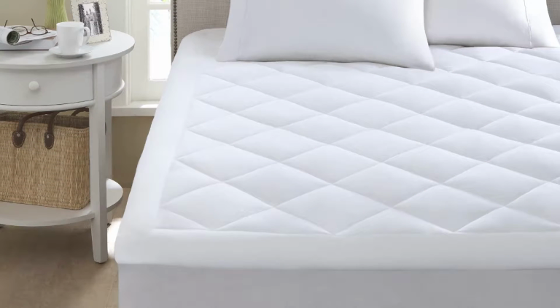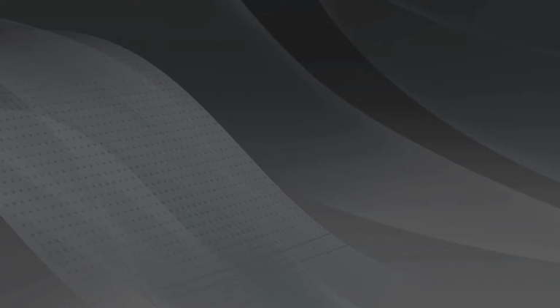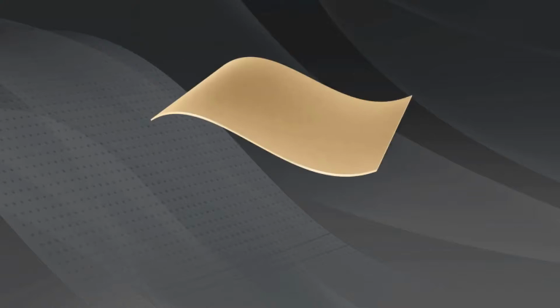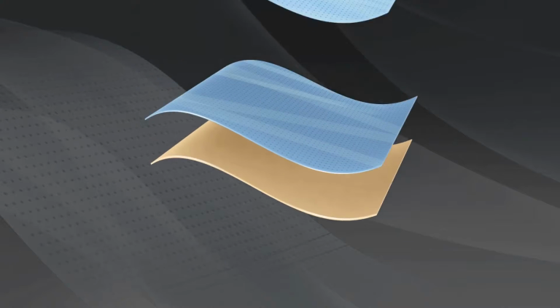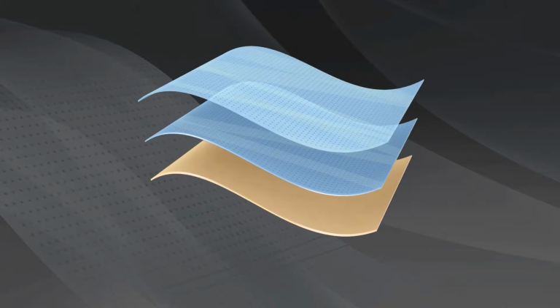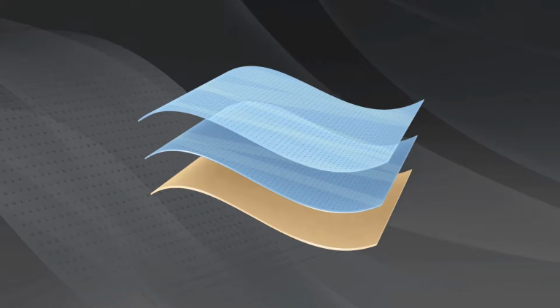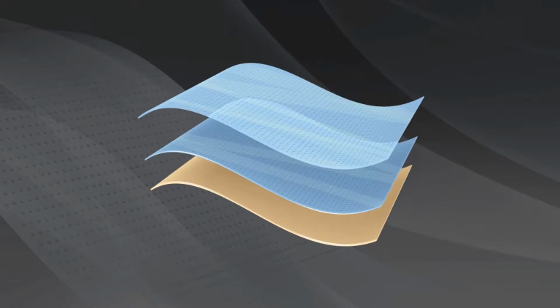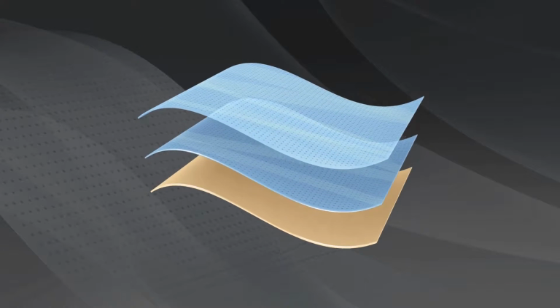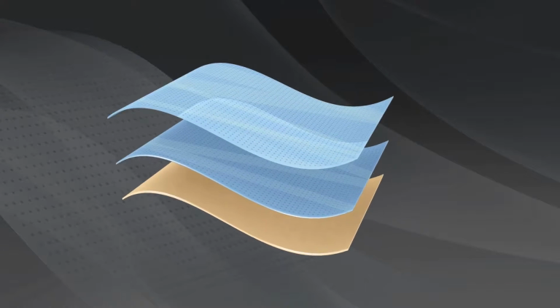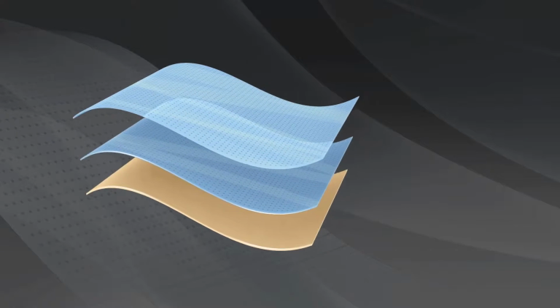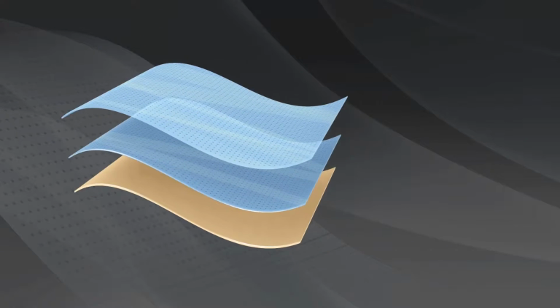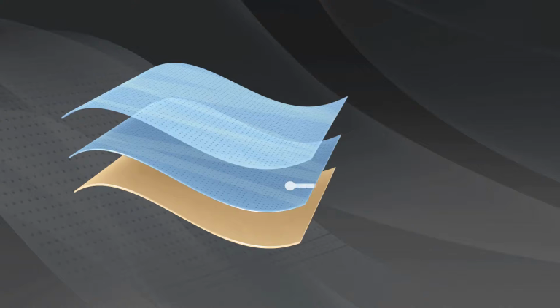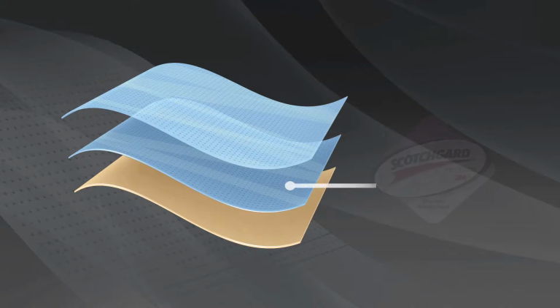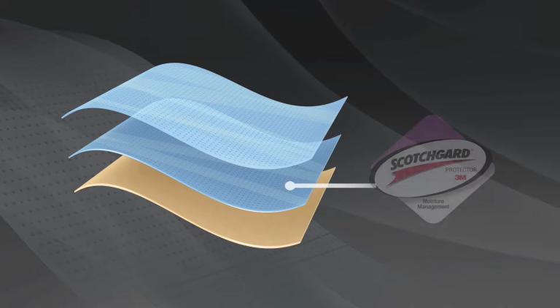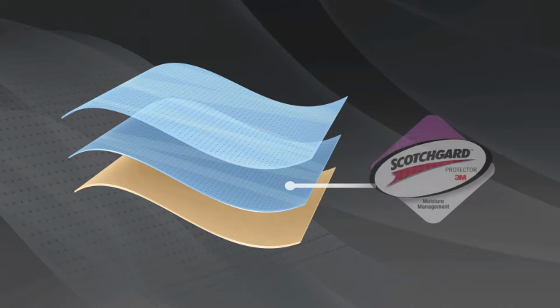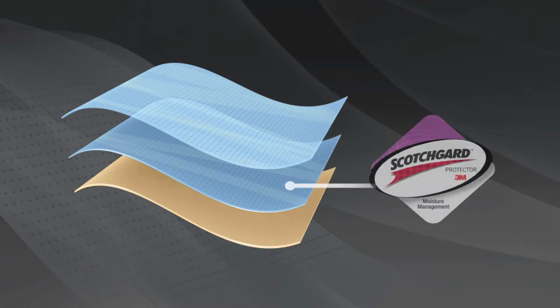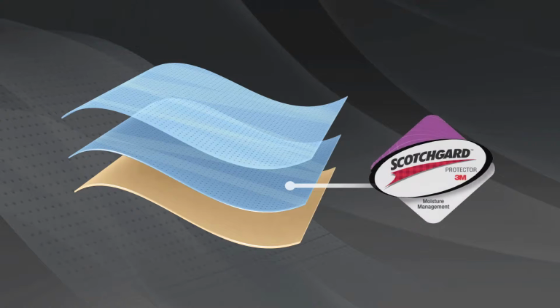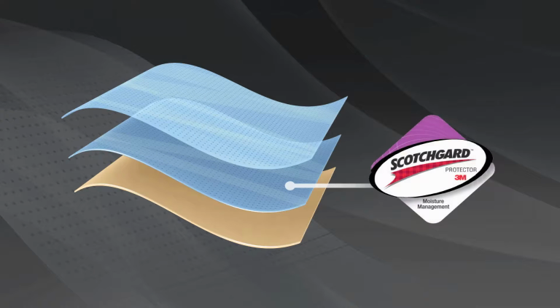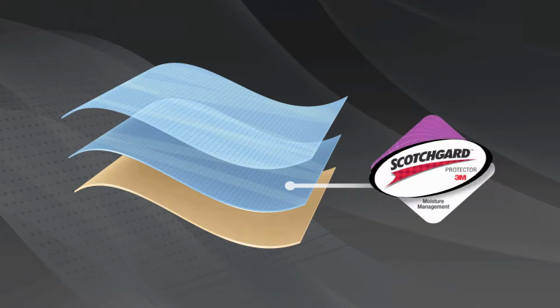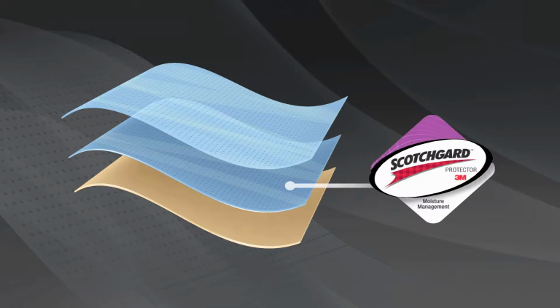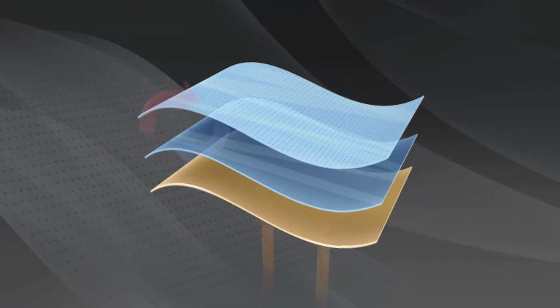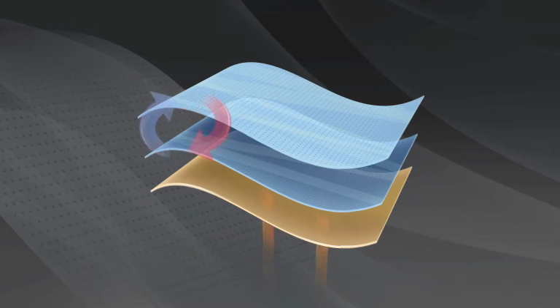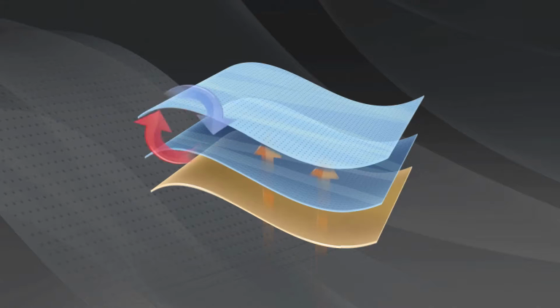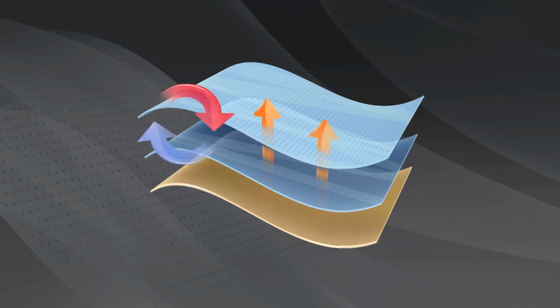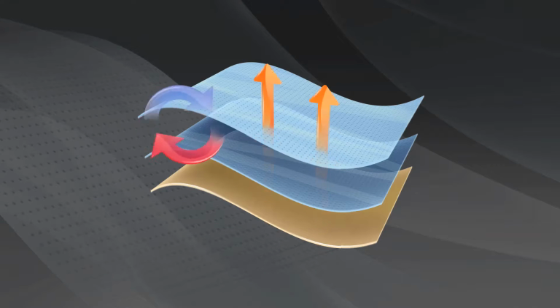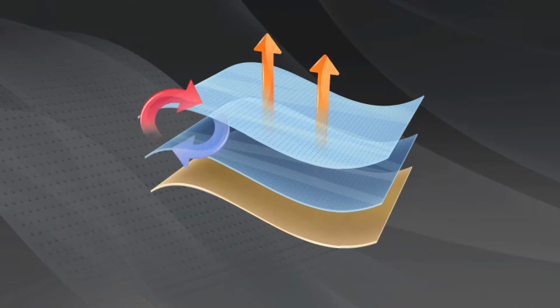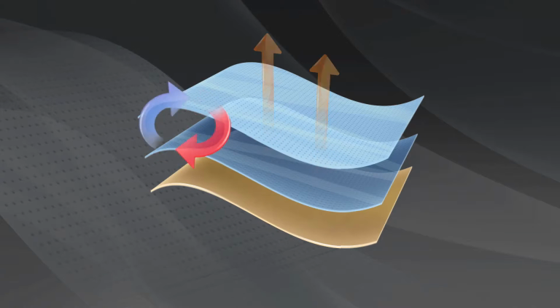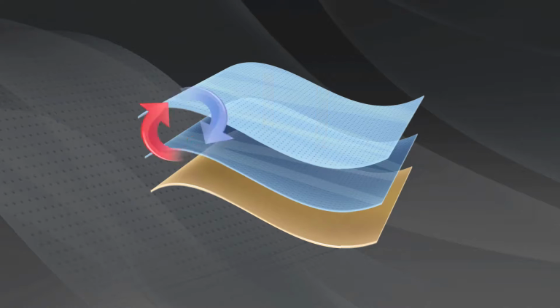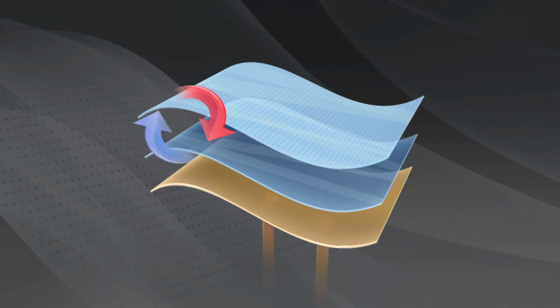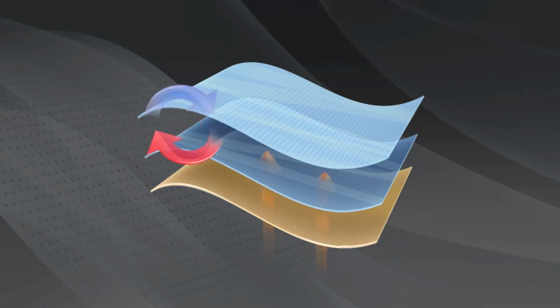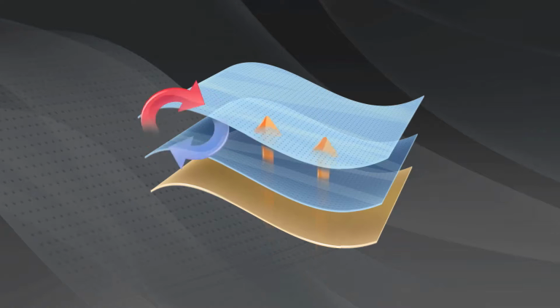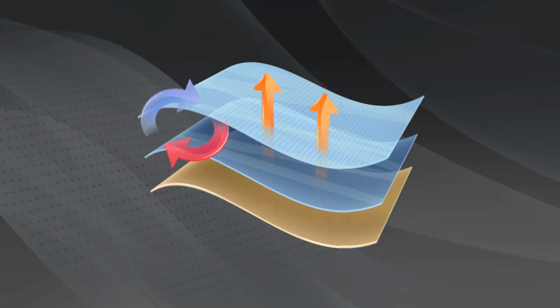The Scotchgard Protector offers dual-action performance, giving the fabric stain-release properties for easy care, while providing moisture management for enhanced comfort.